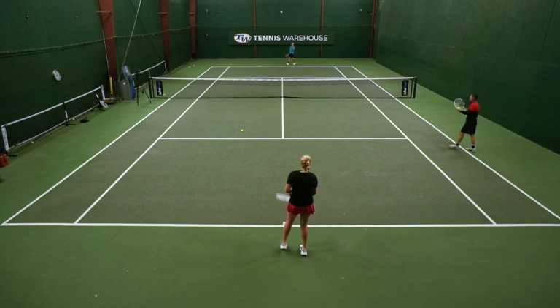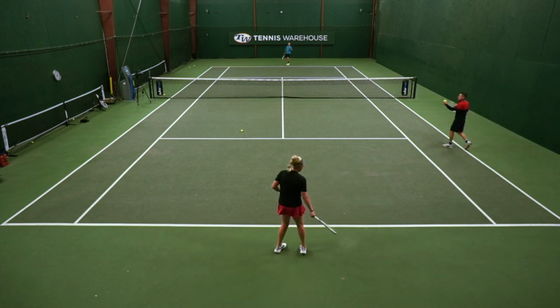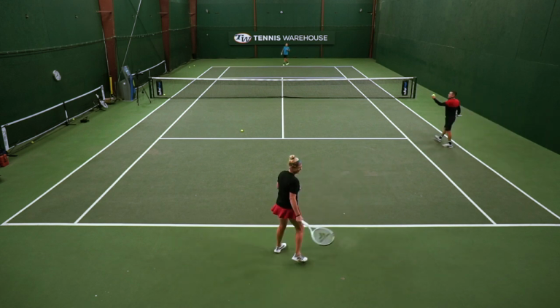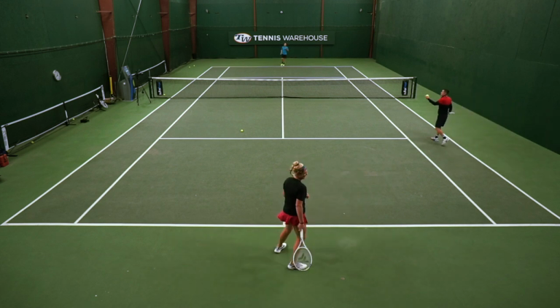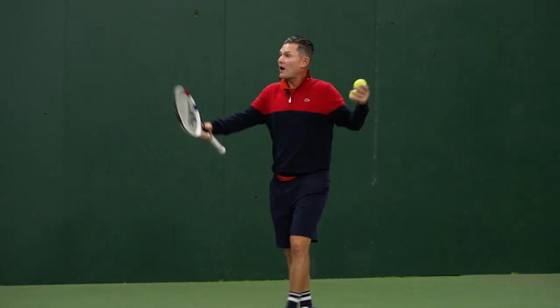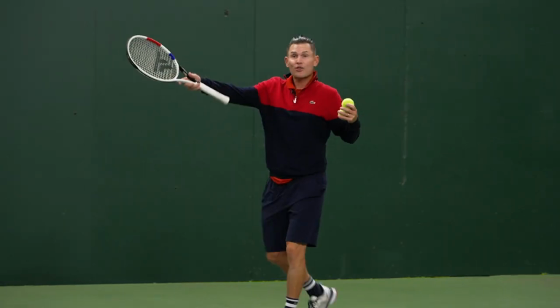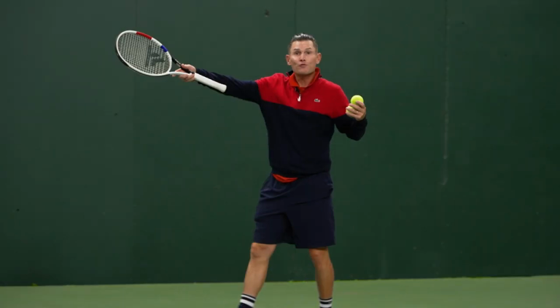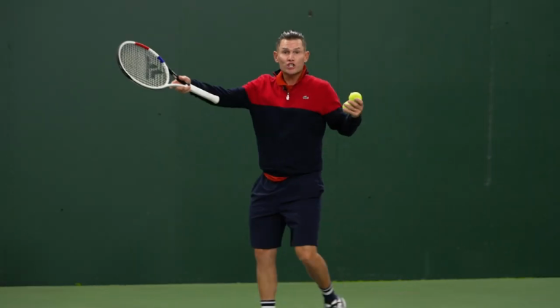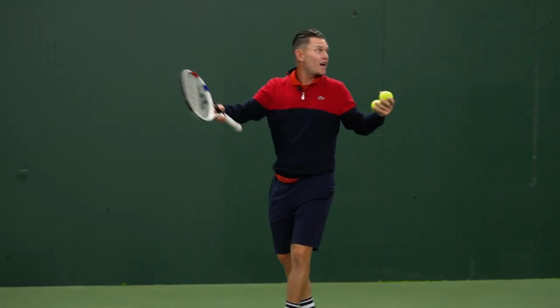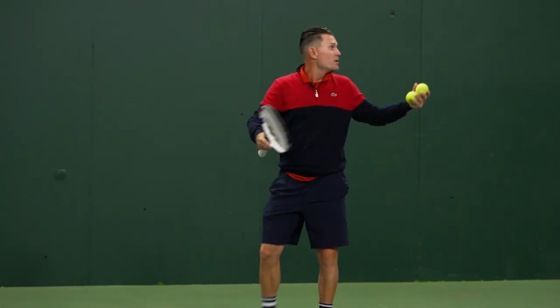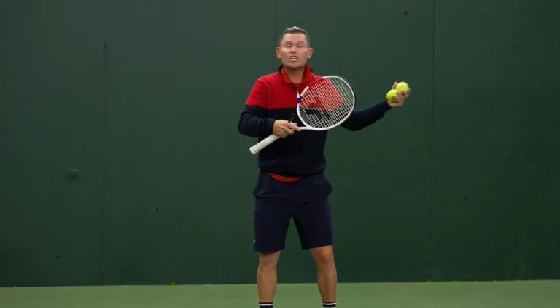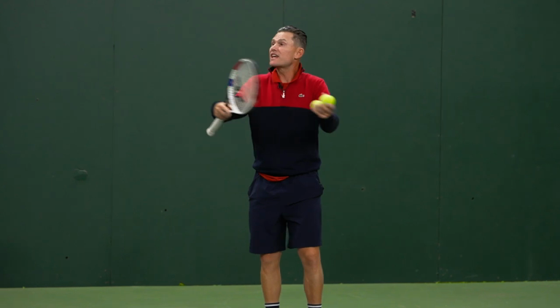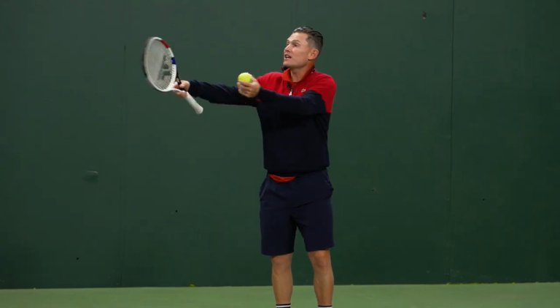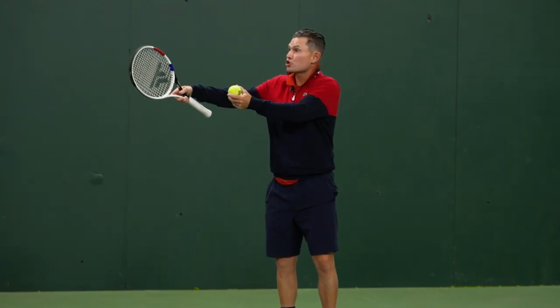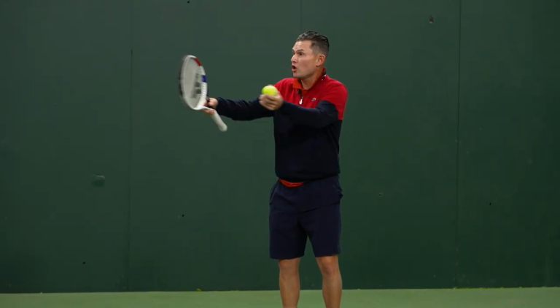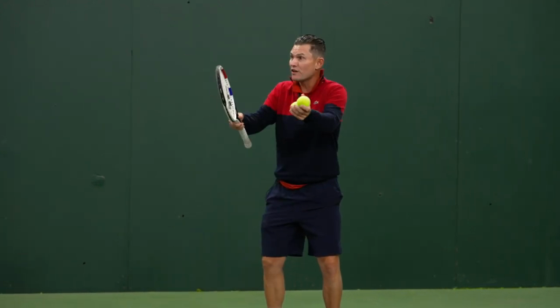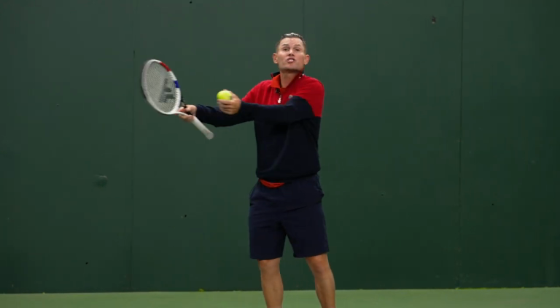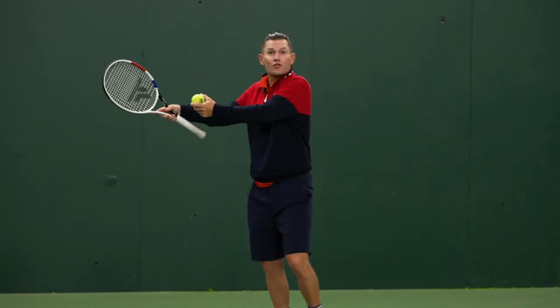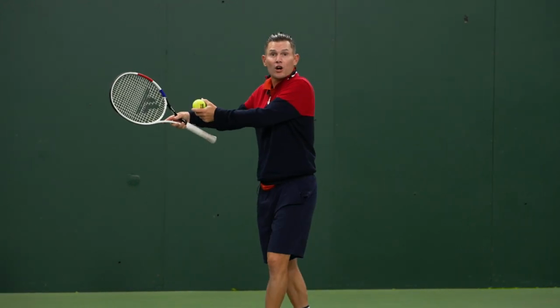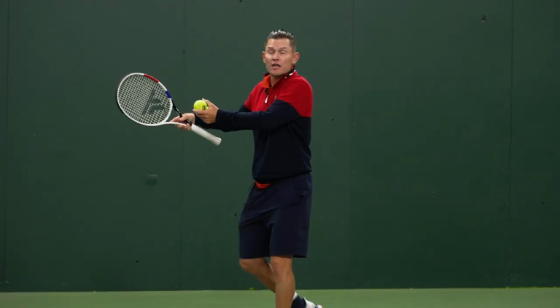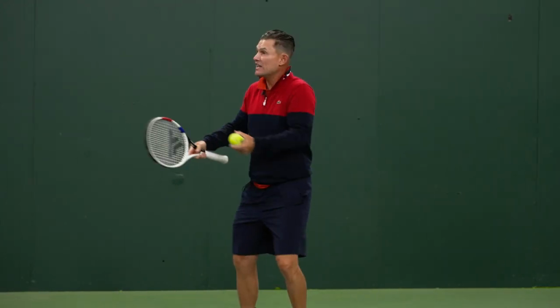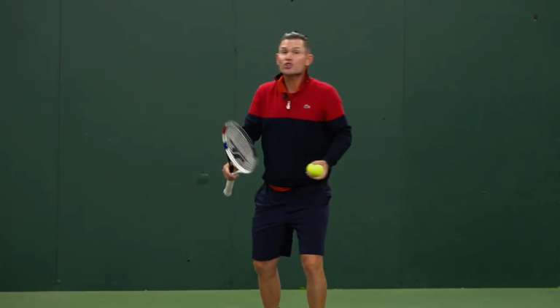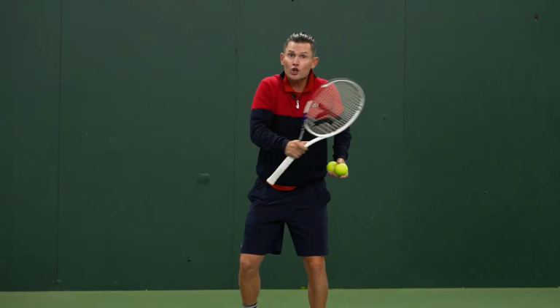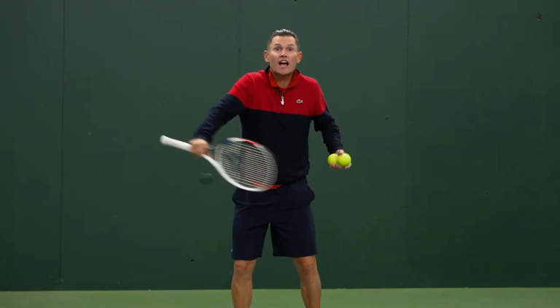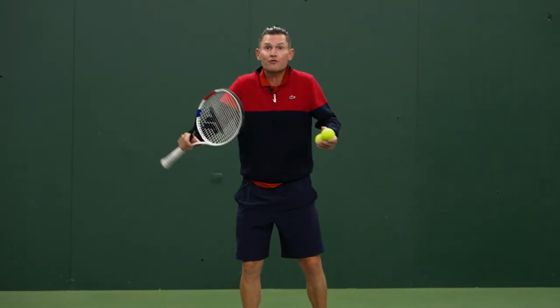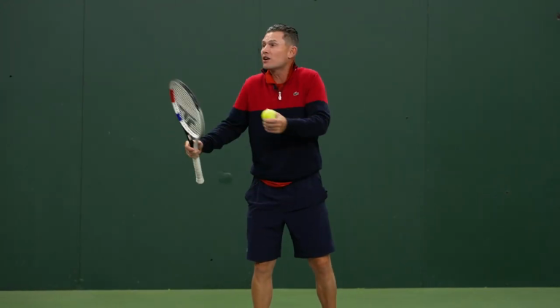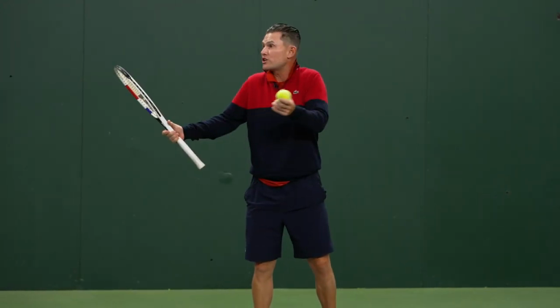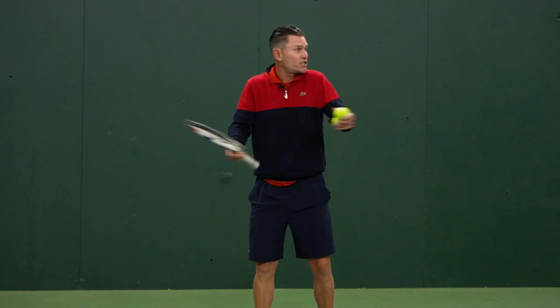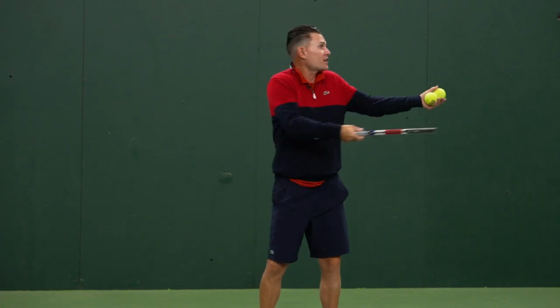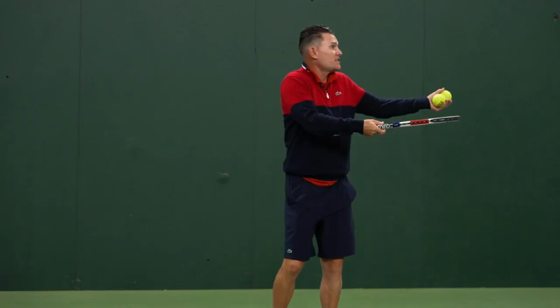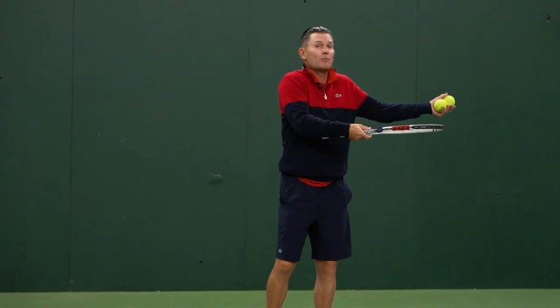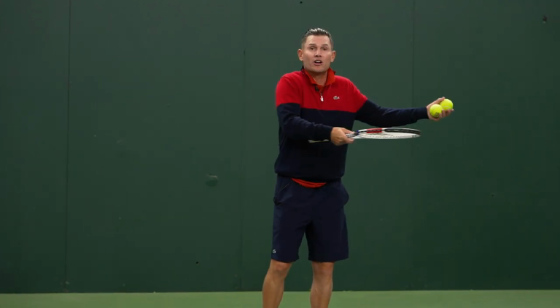By that third or fourth shot Michelle is gaining control and moving Chris off the court, and he's also learning how to defend. A great defensive shot can be deep up the middle.